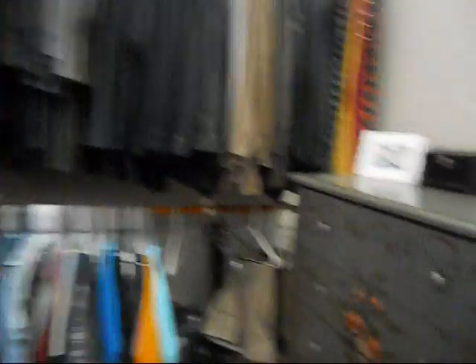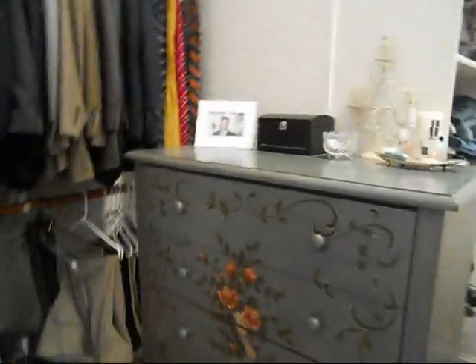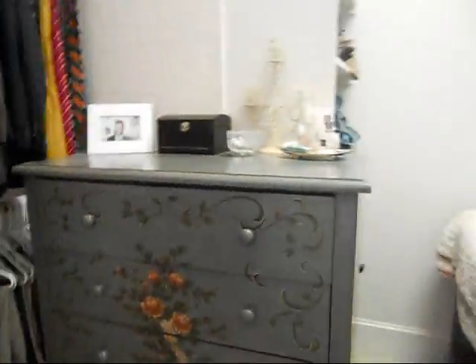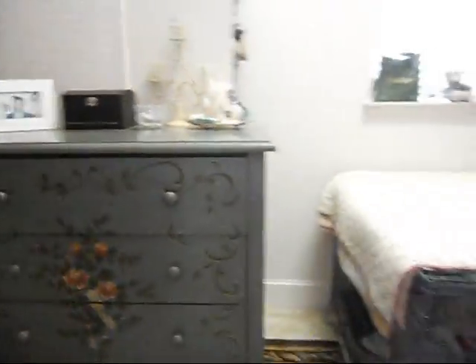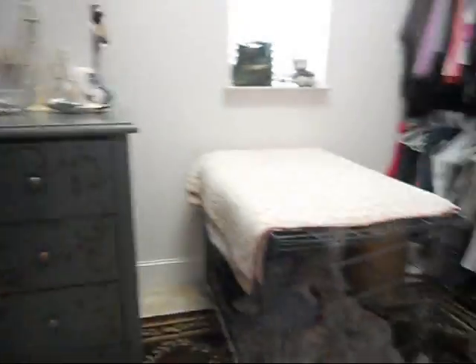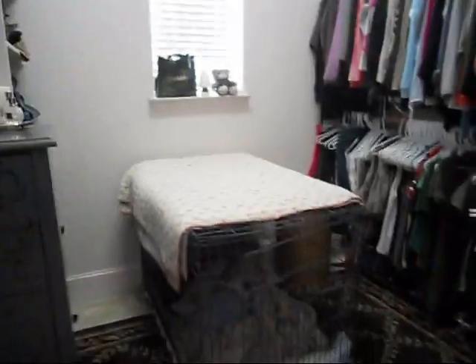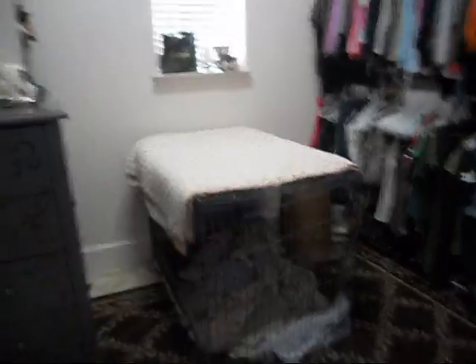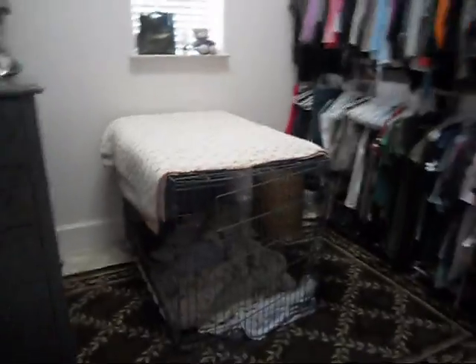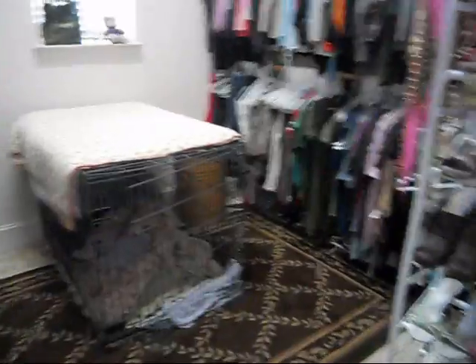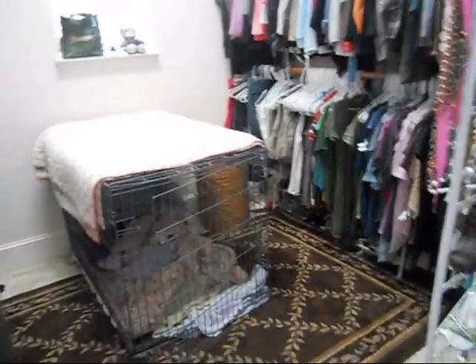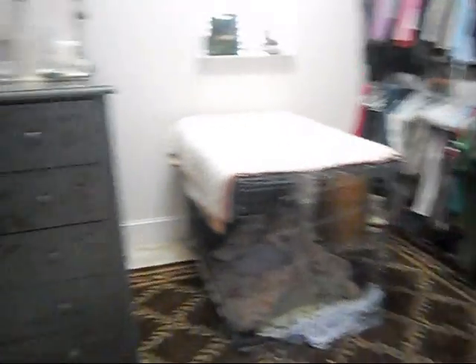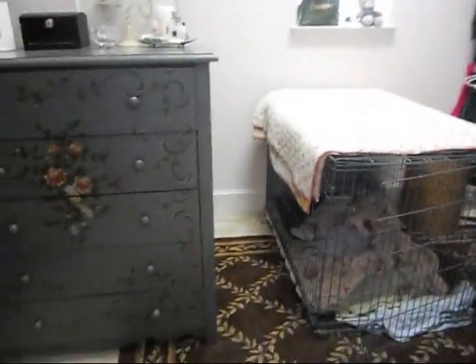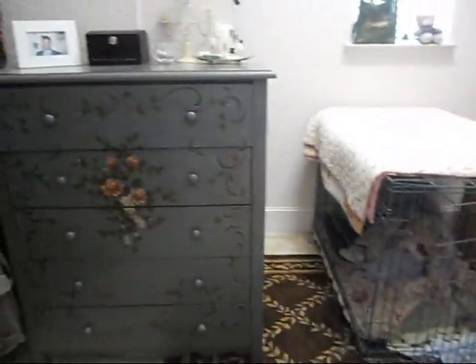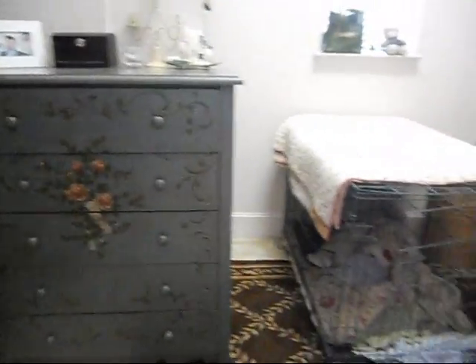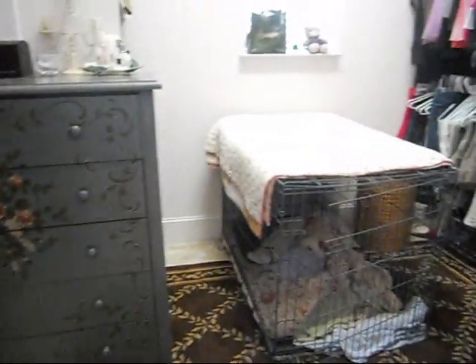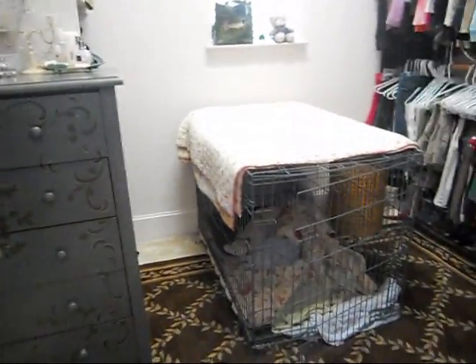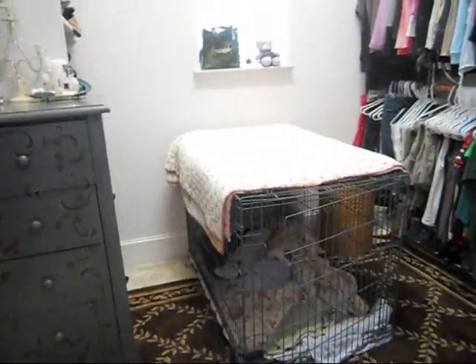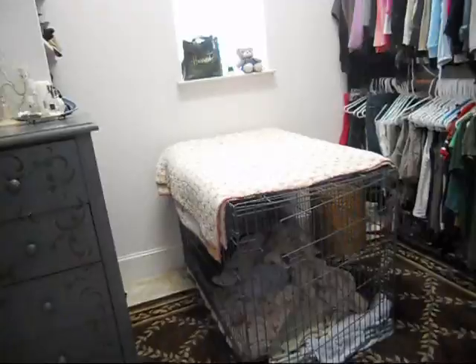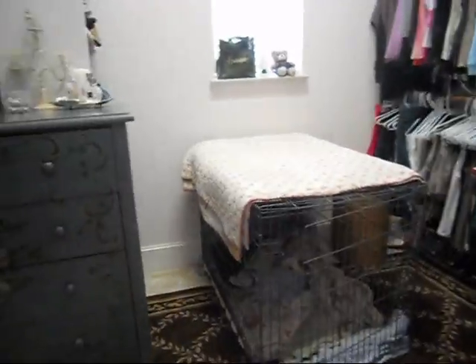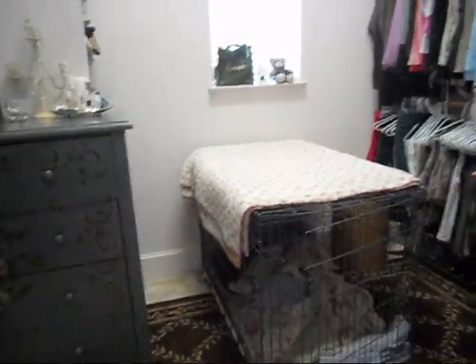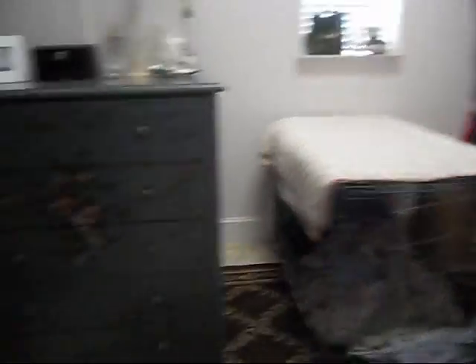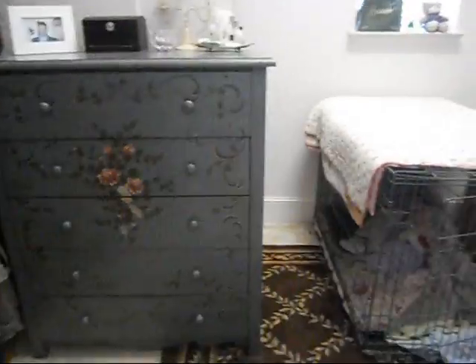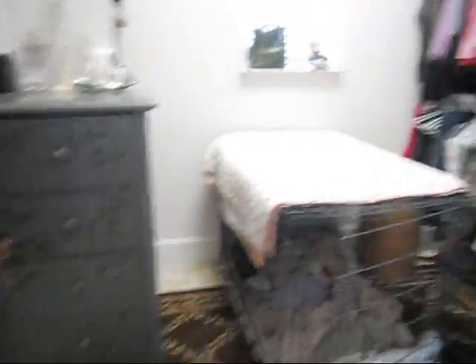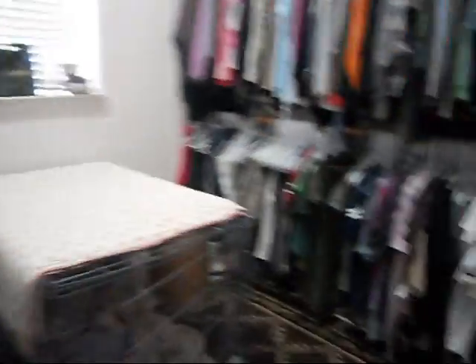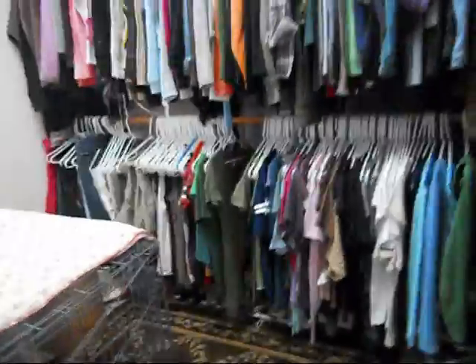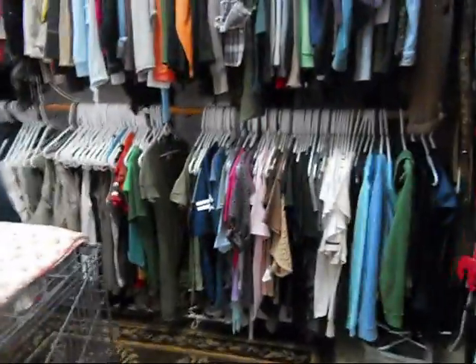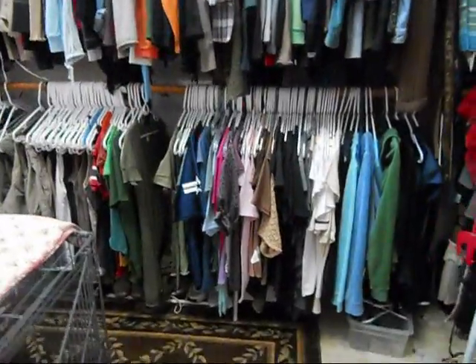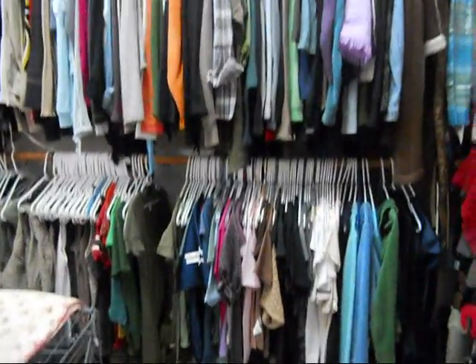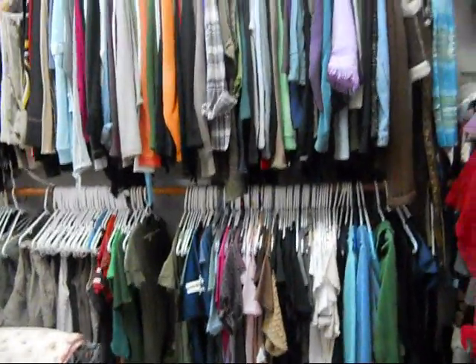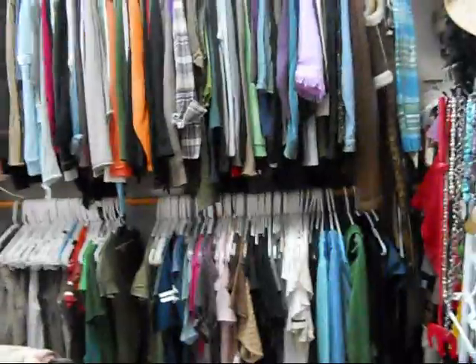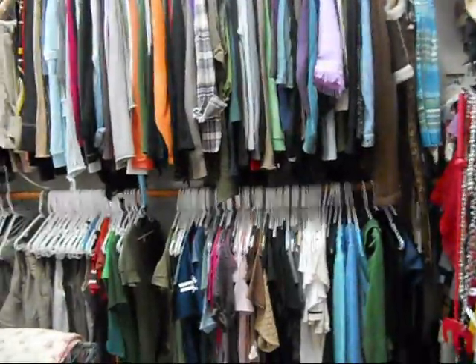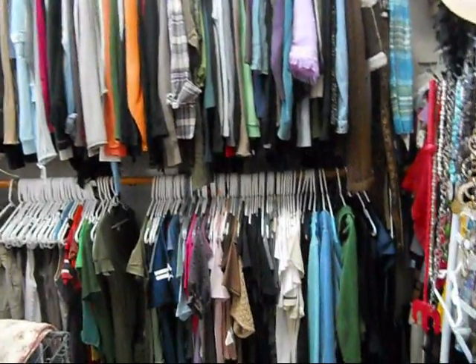So just real quickly, some tips. My closet is humongous - it's really big. And I don't fold things. As you can see, I hang up everything that I can. I'm not a big folder.